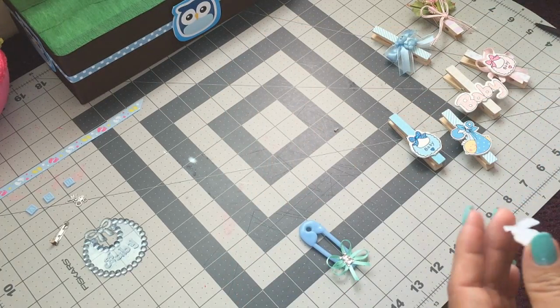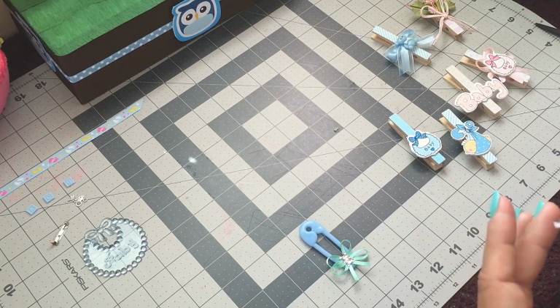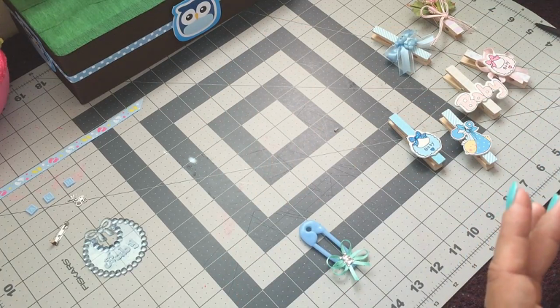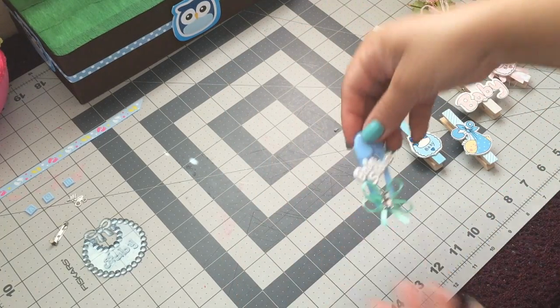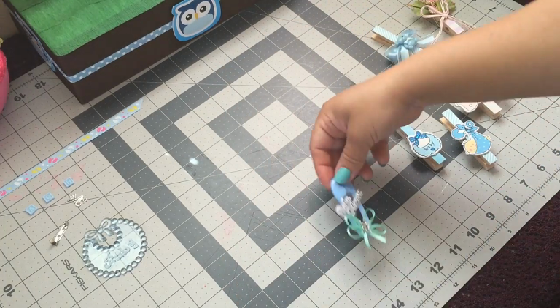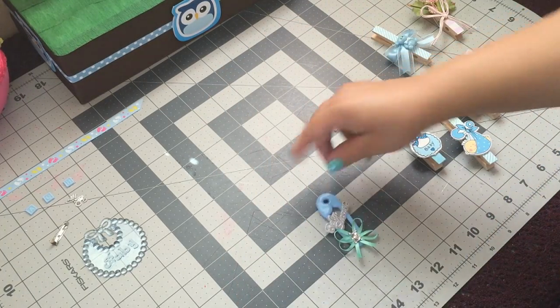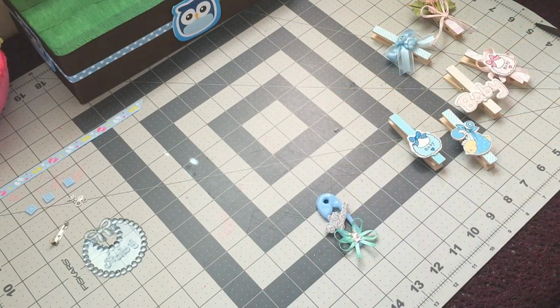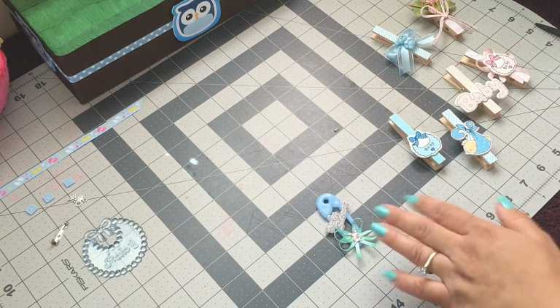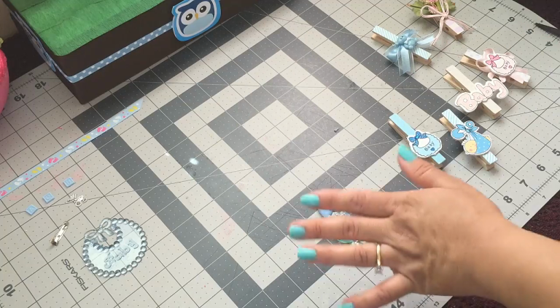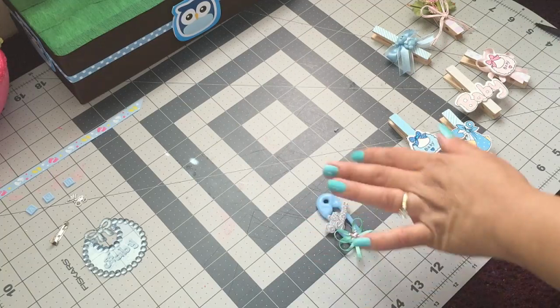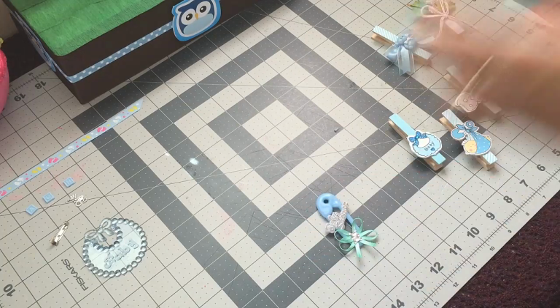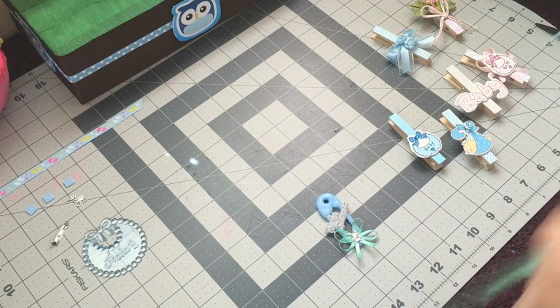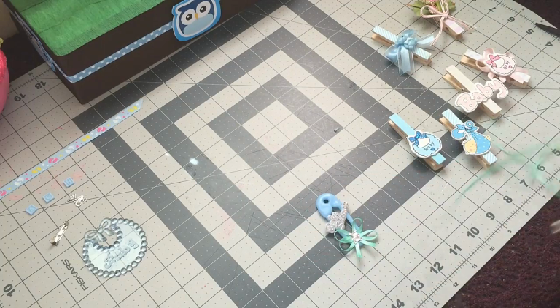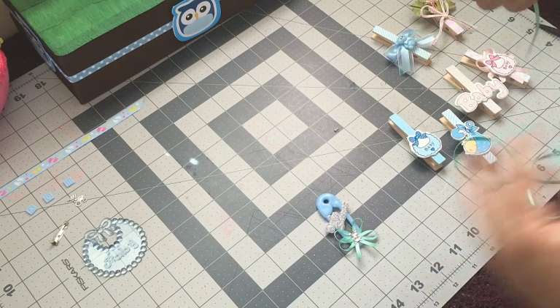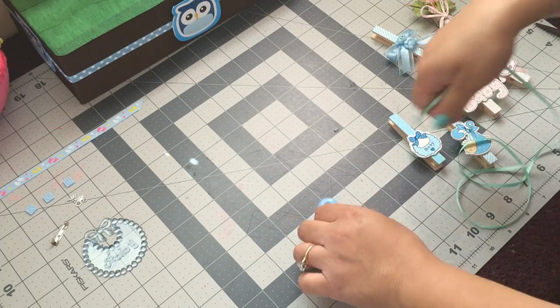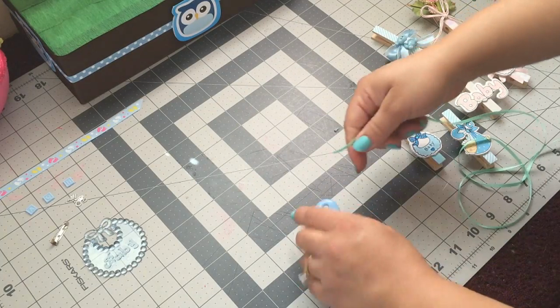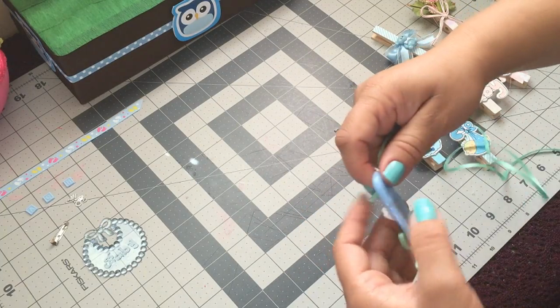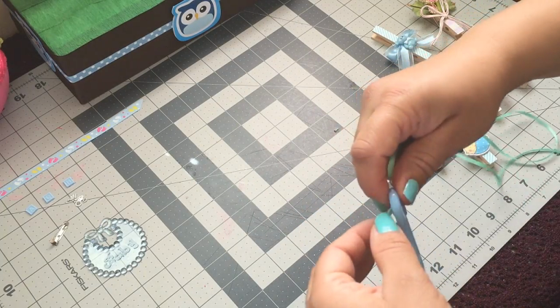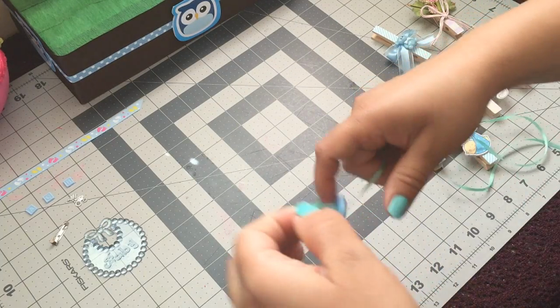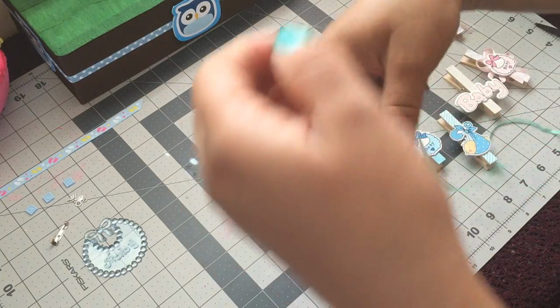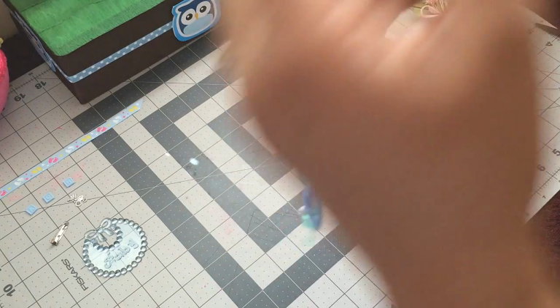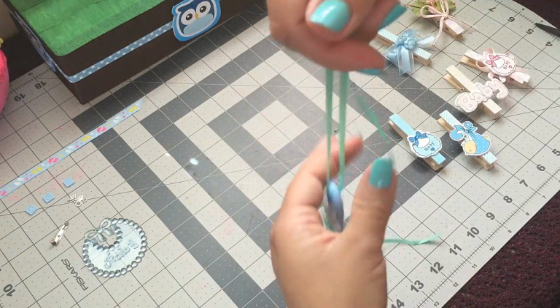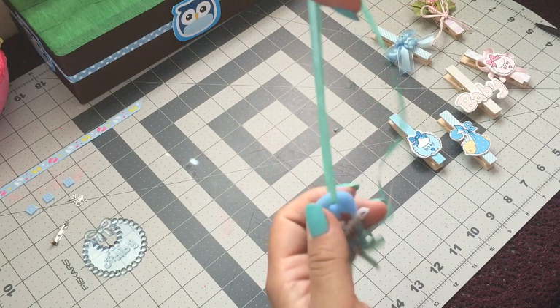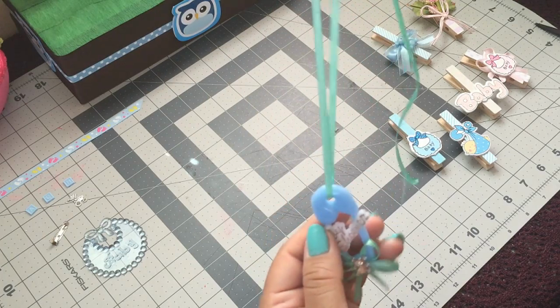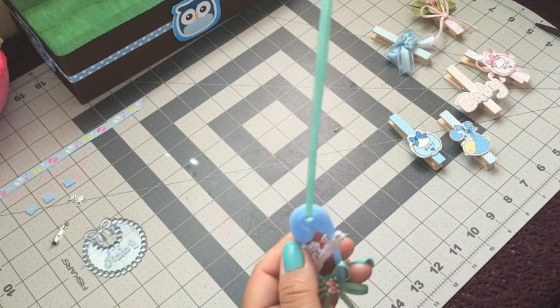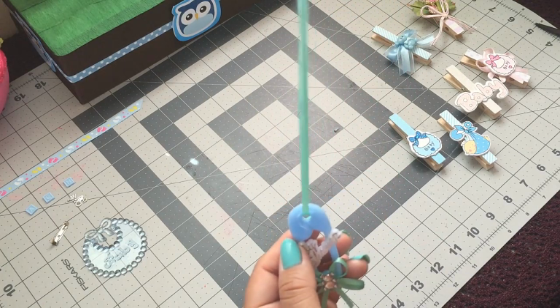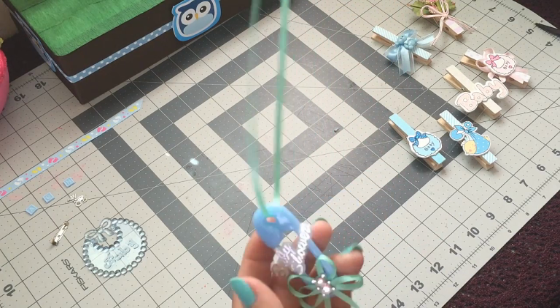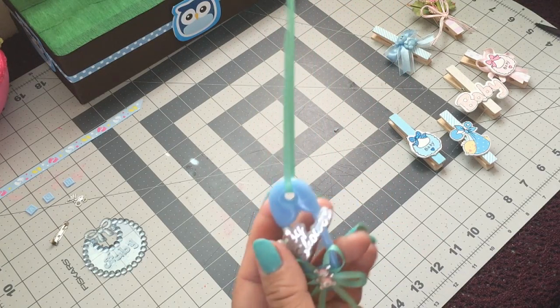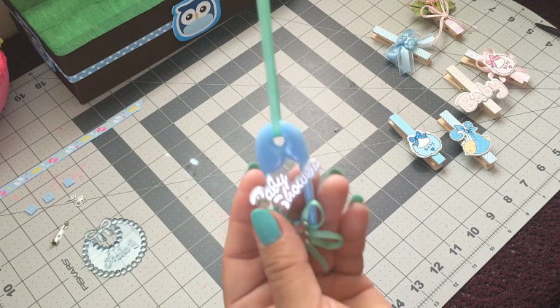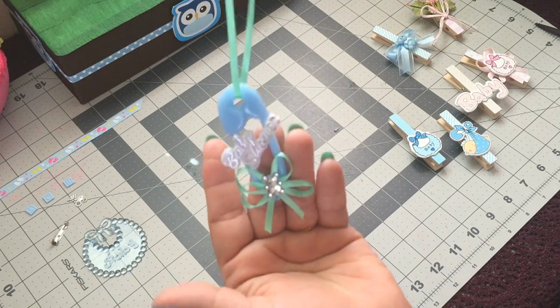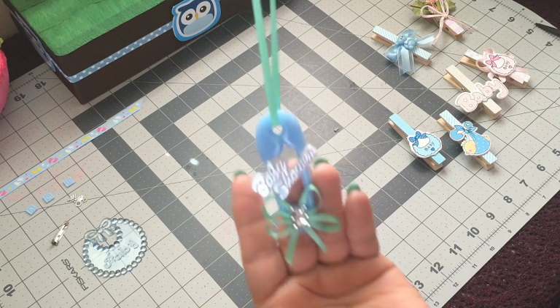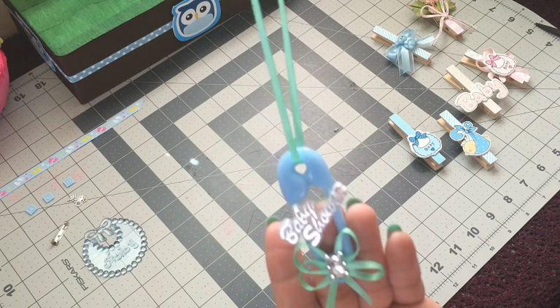And then to finish it up, I'm gonna add this baby shower sign. This one's gonna be a necklace, so what you're gonna do is just add ribbon back here and we have a necklace.